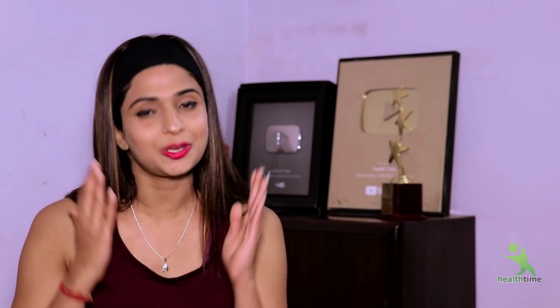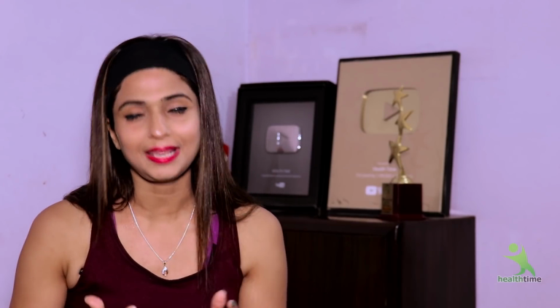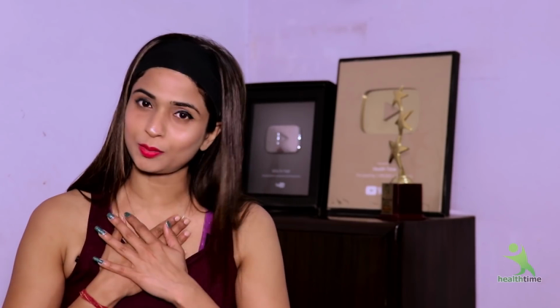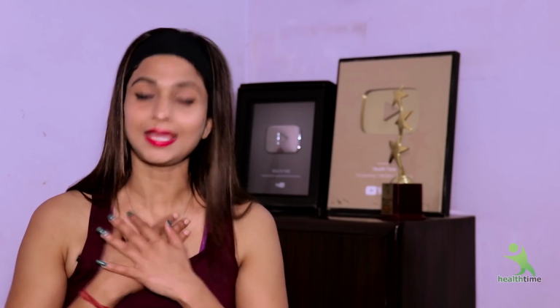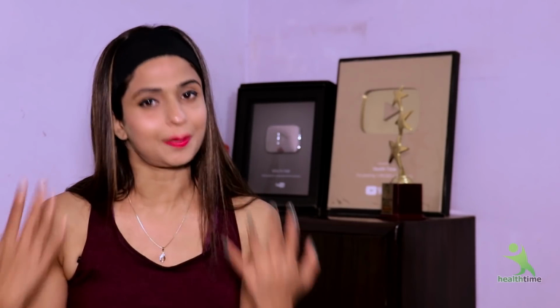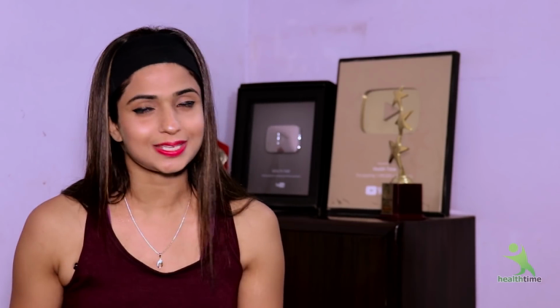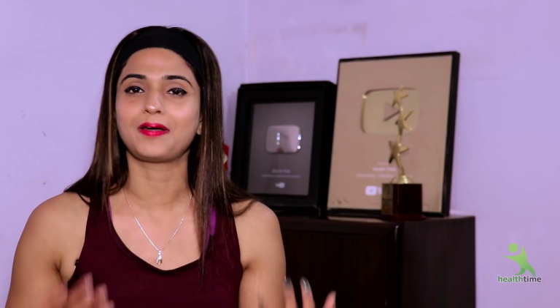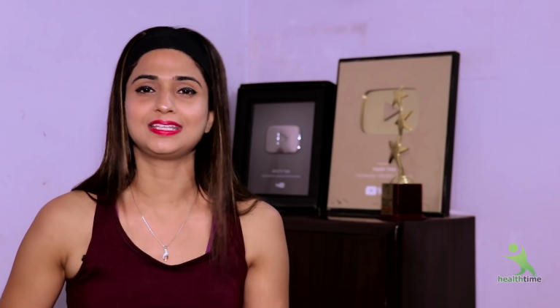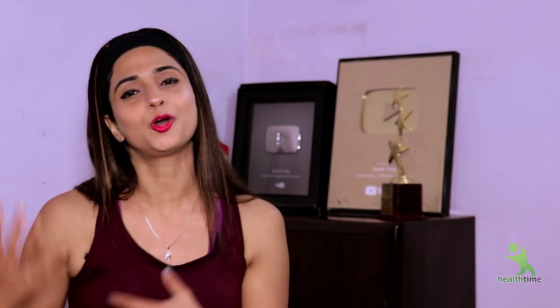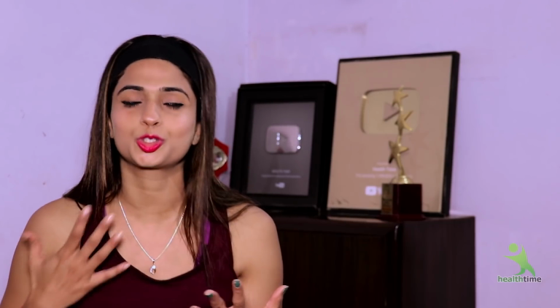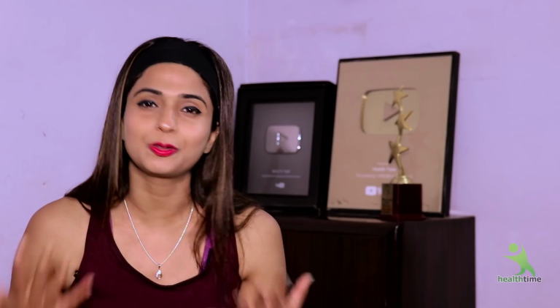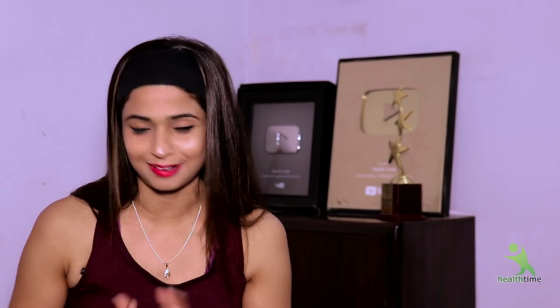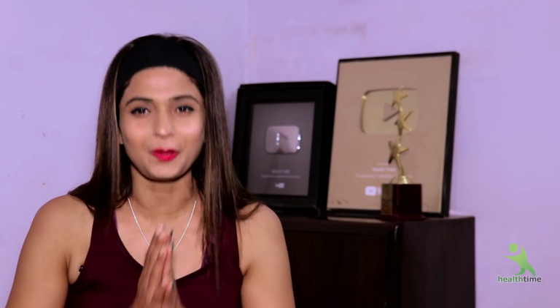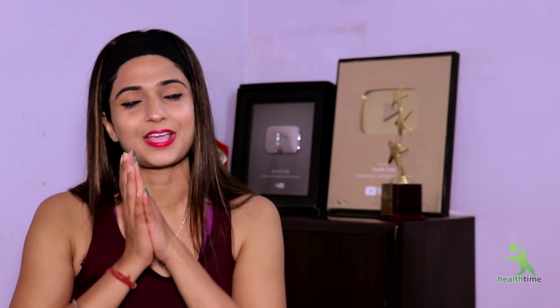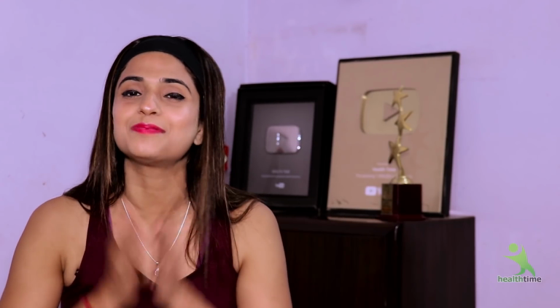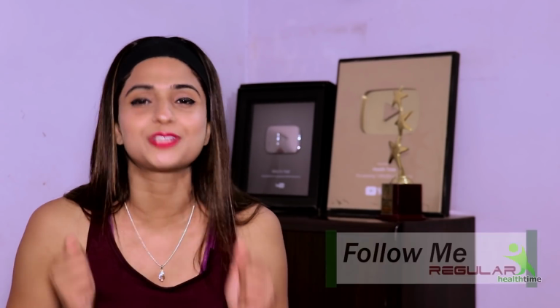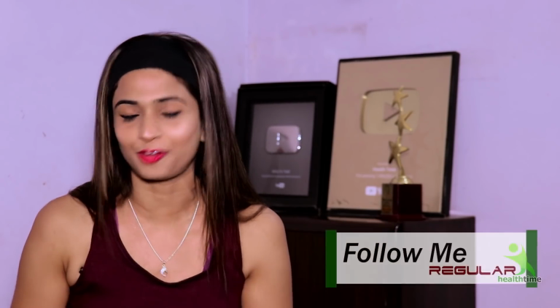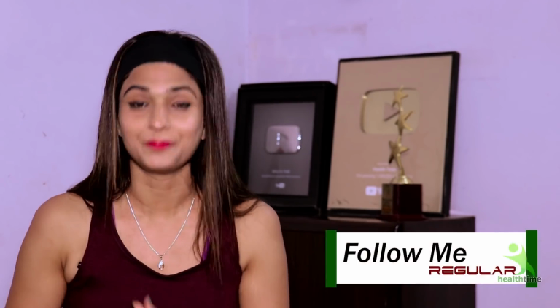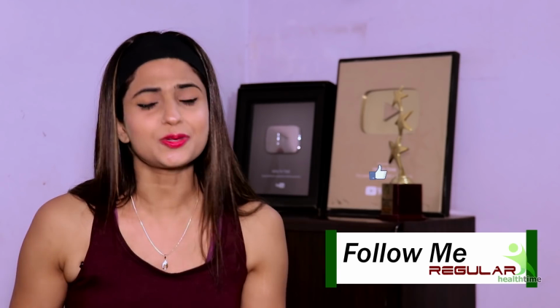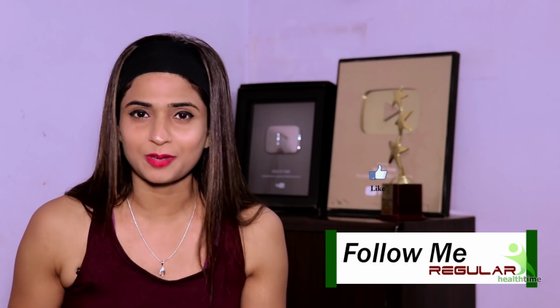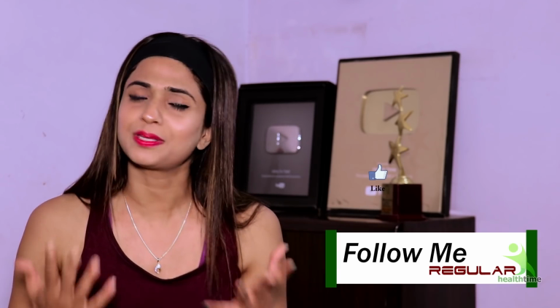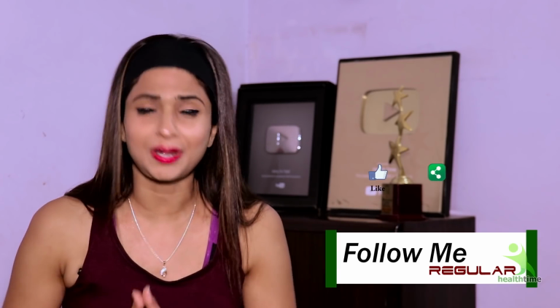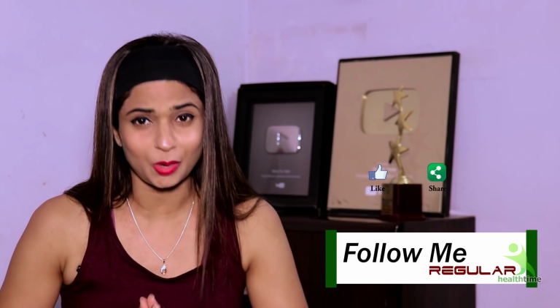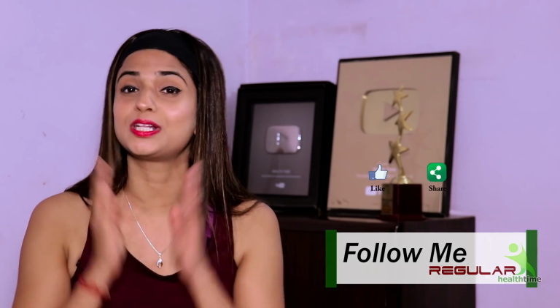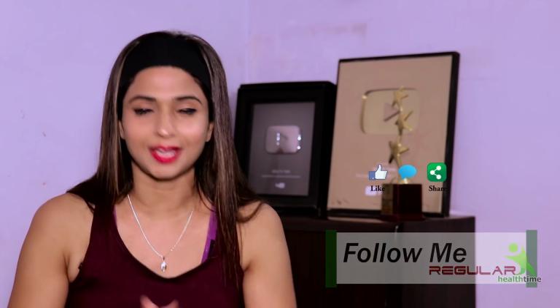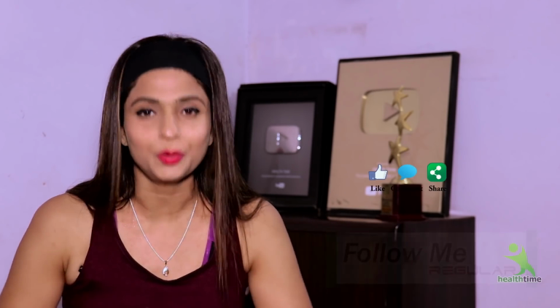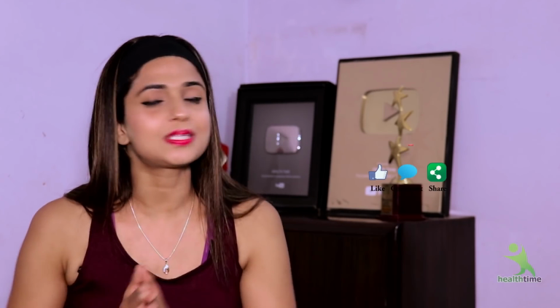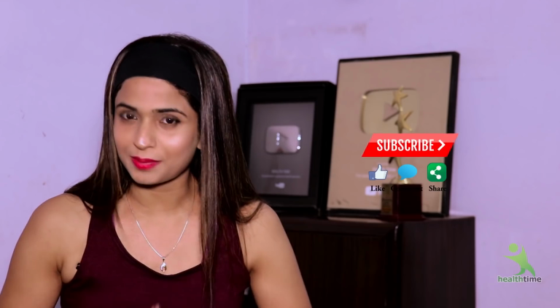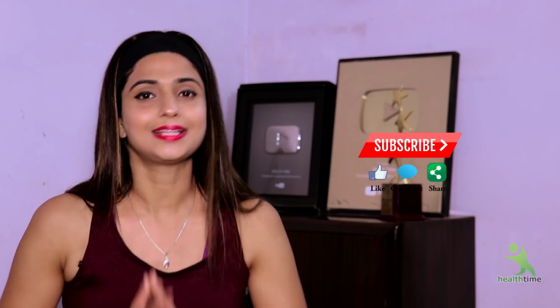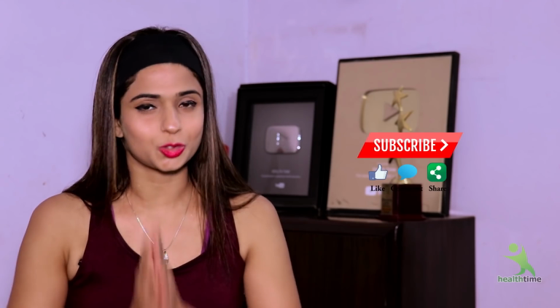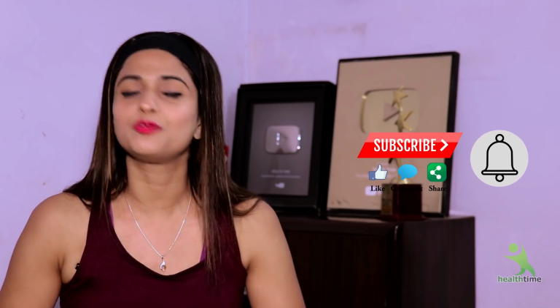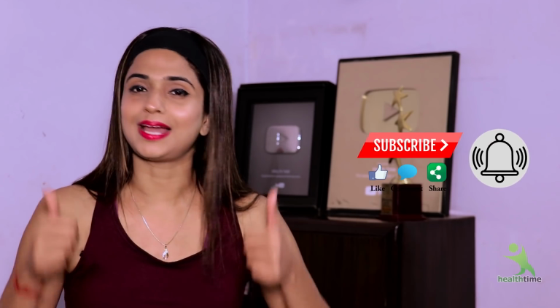But first of all, trust me and trust yourself. Follow your exercise. Subscribe to the channel — do you have the red subscribe button? If you haven't subscribed, don't forget to subscribe.